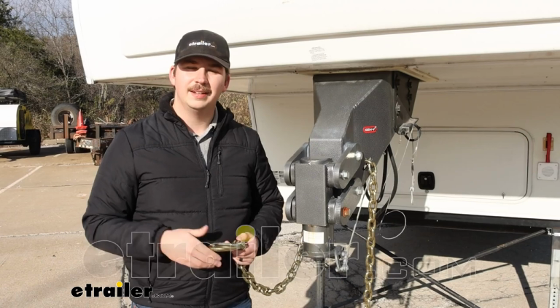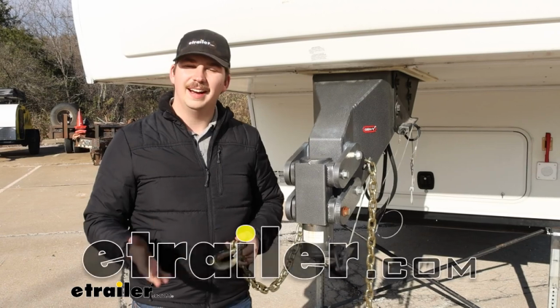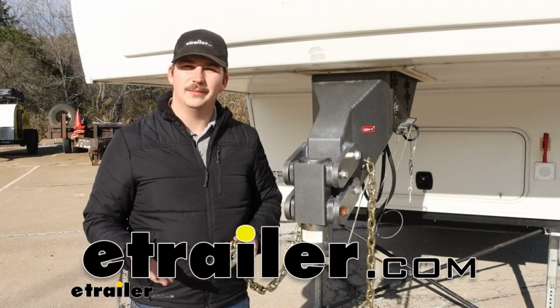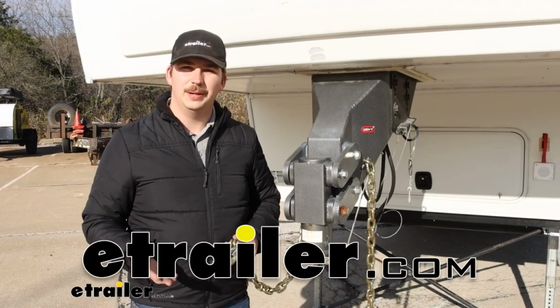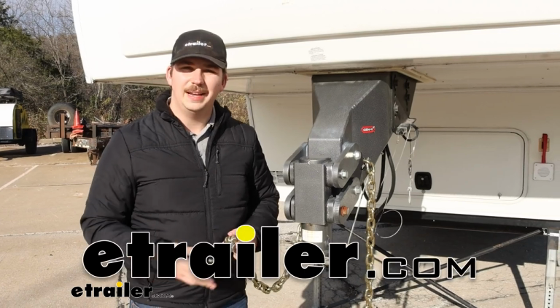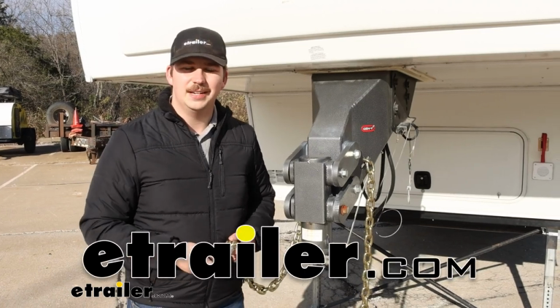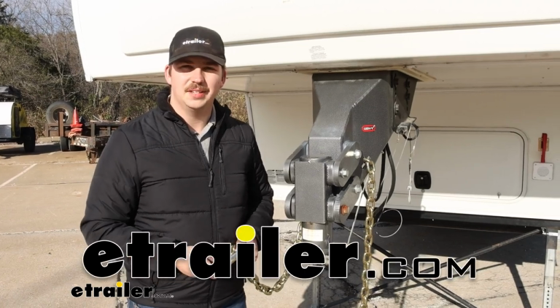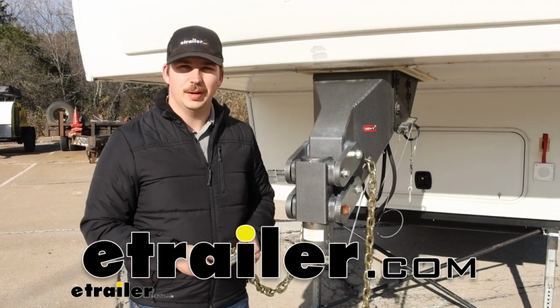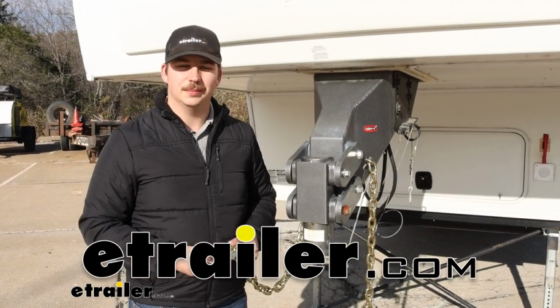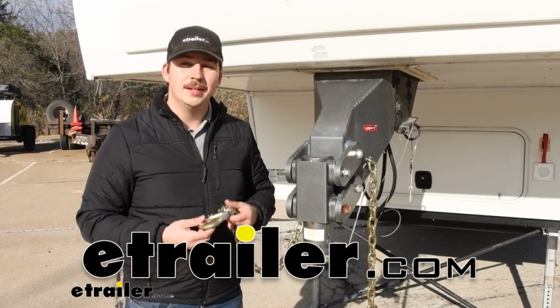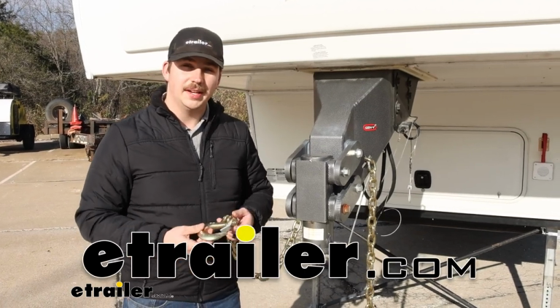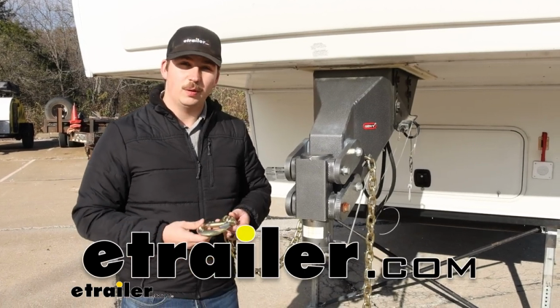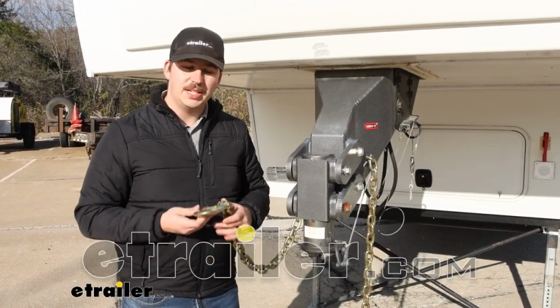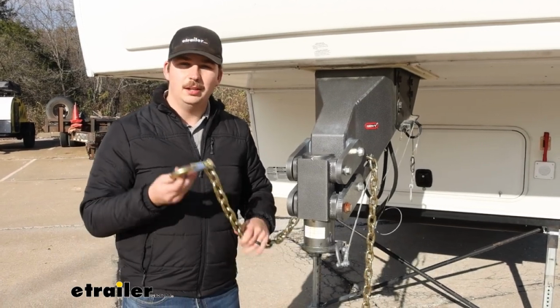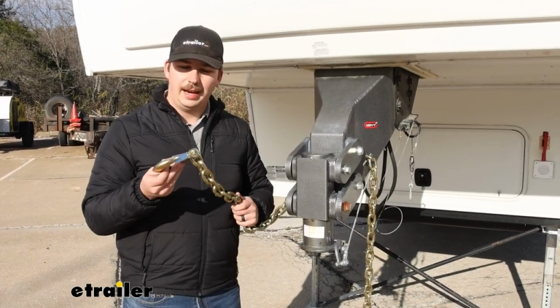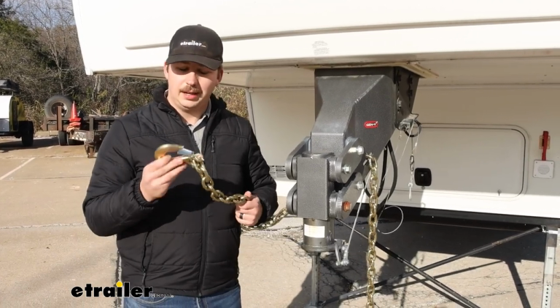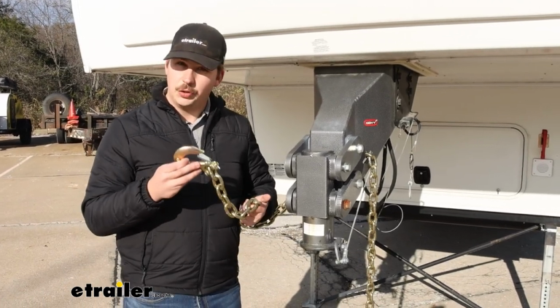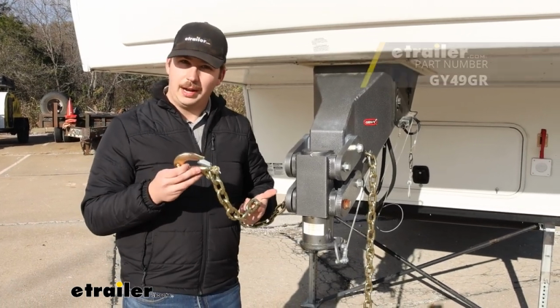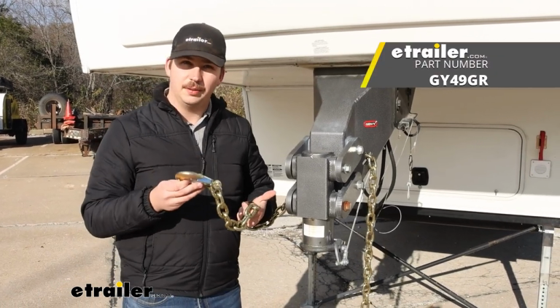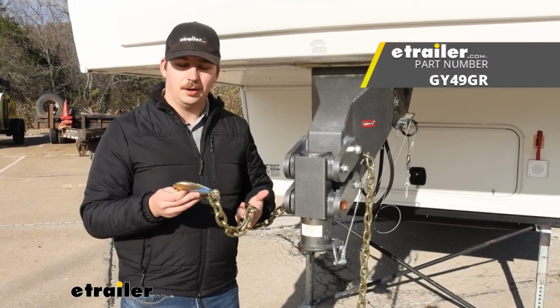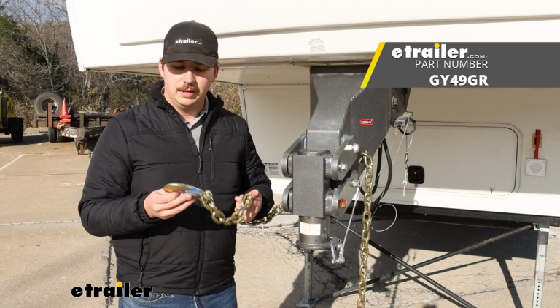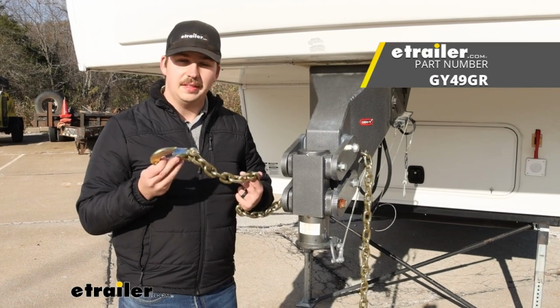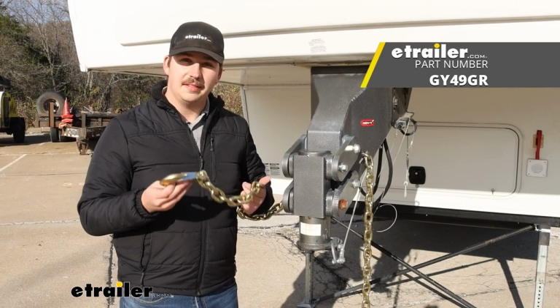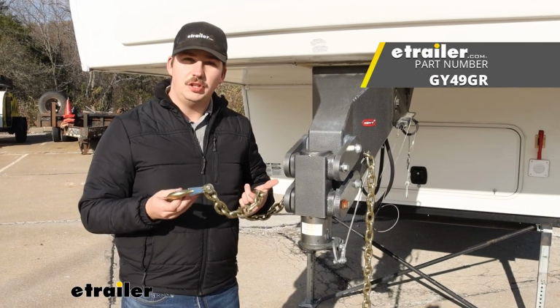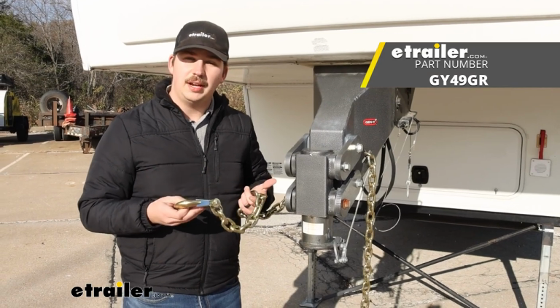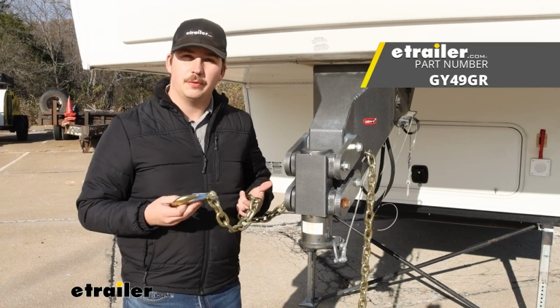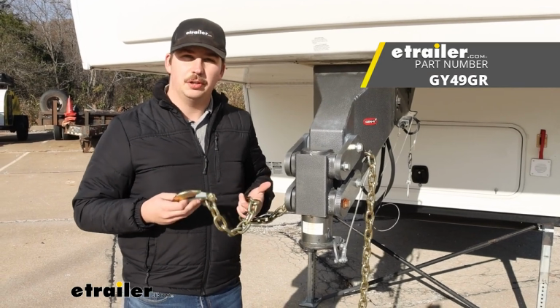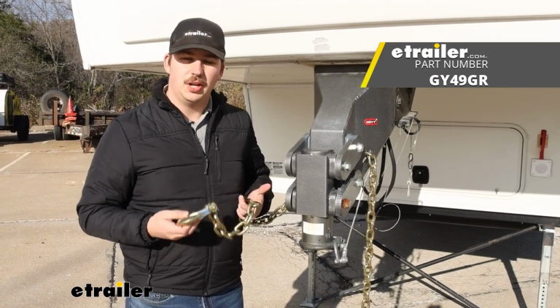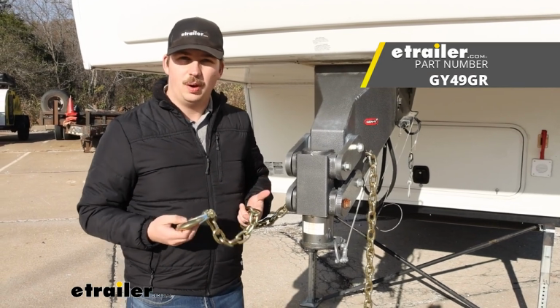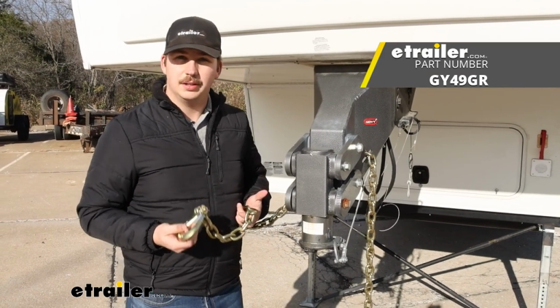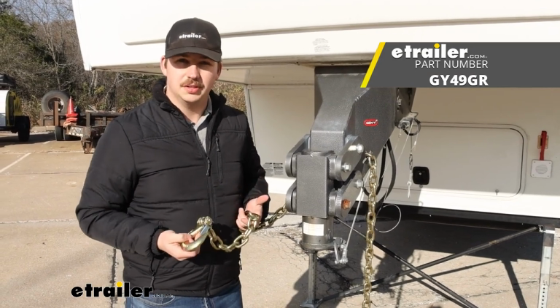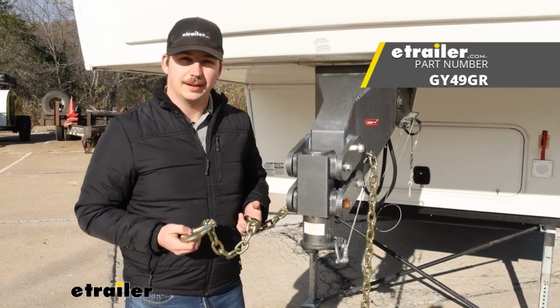Hi everyone, Aiden here with eTrailer. Today we're going to be taking a look at and showing you how to install these safety chains for your Gen Y gooseneck.